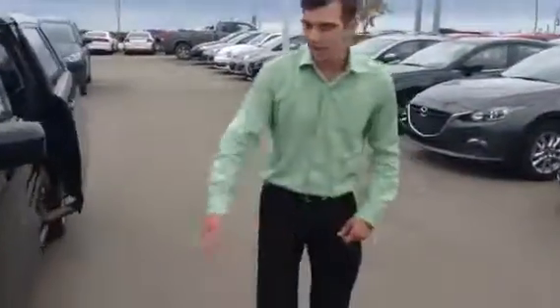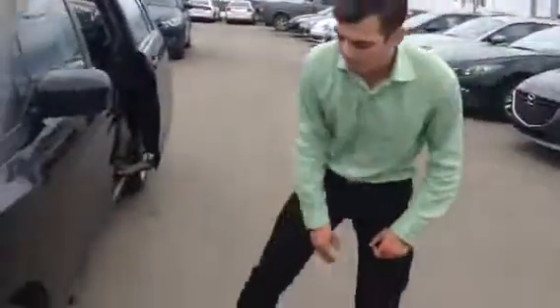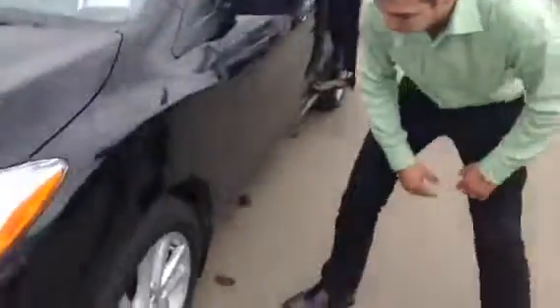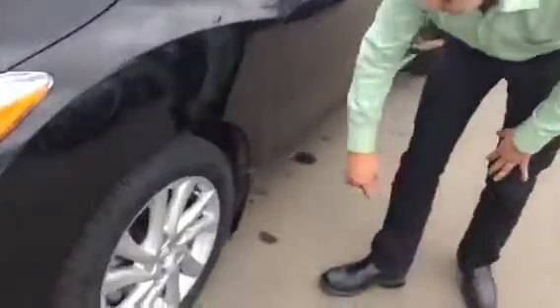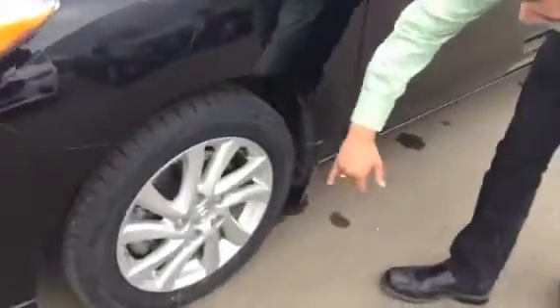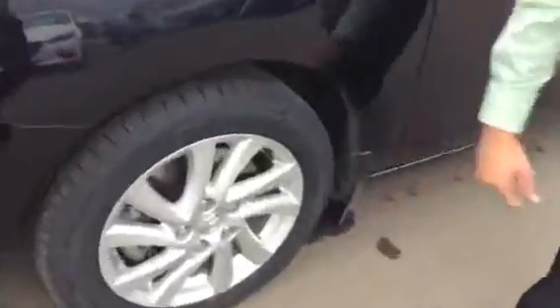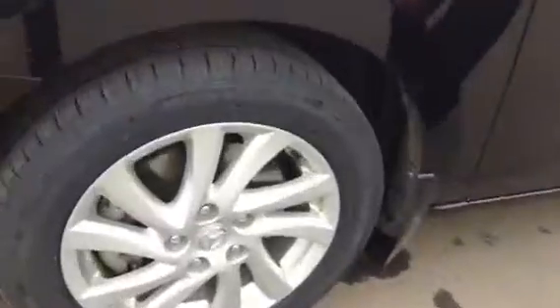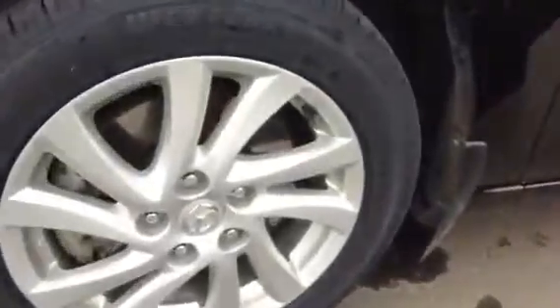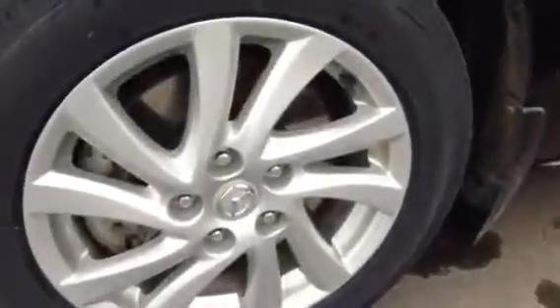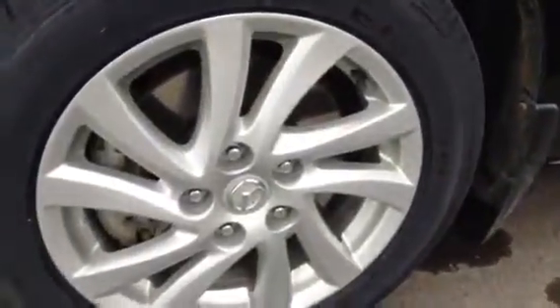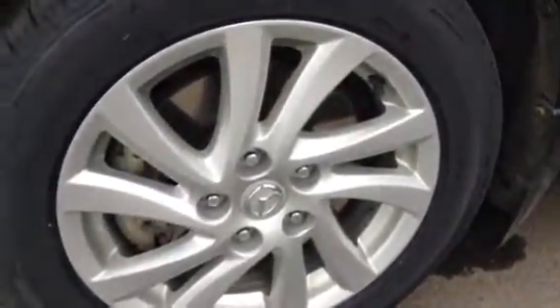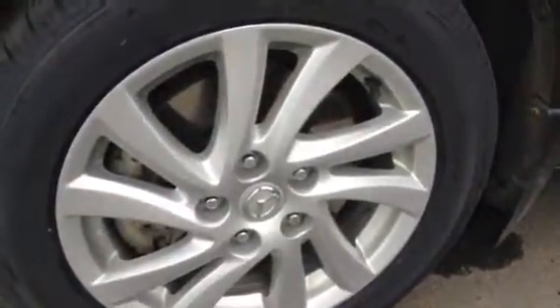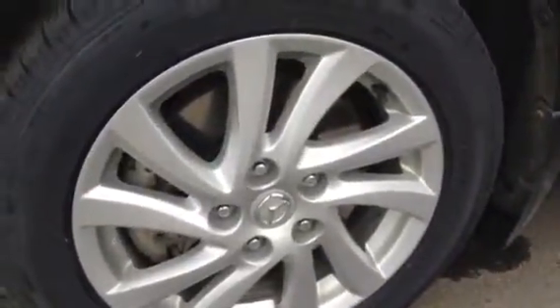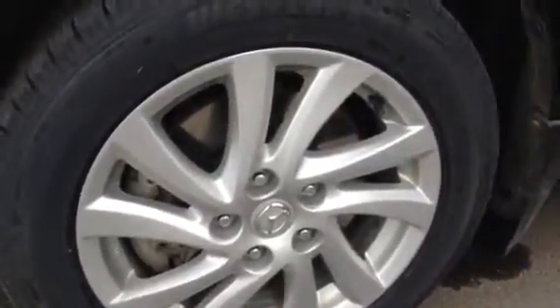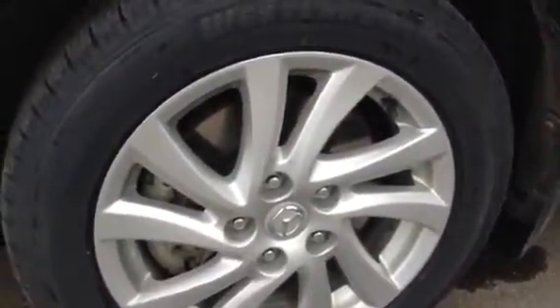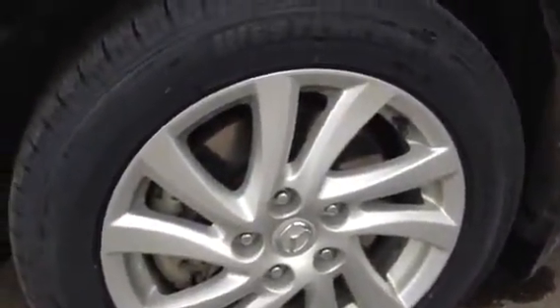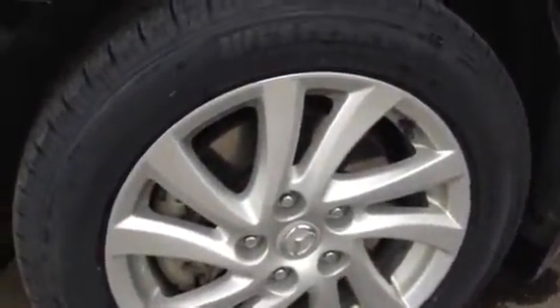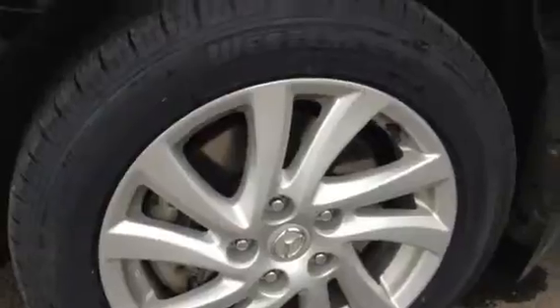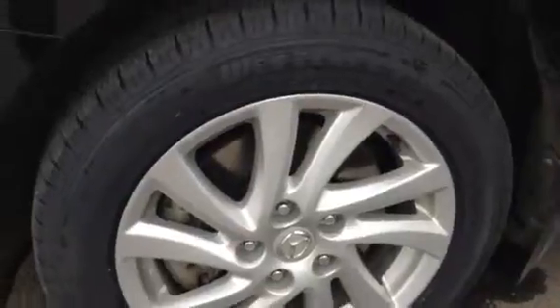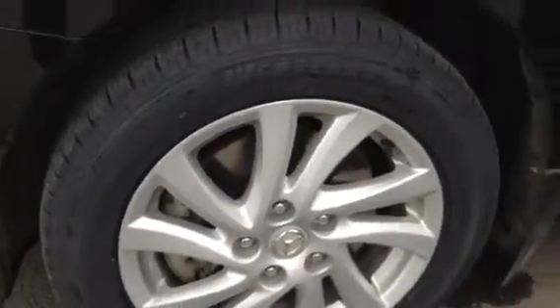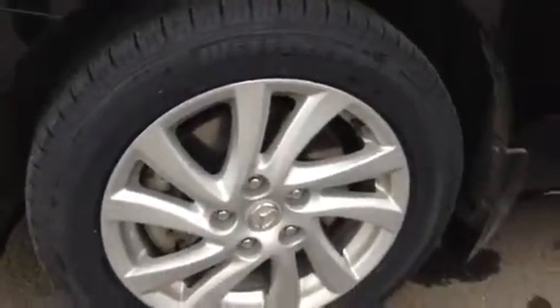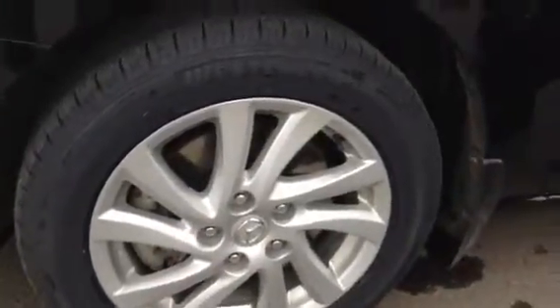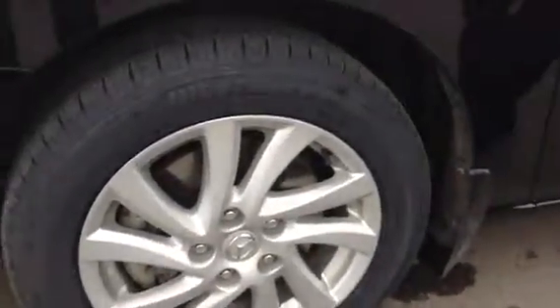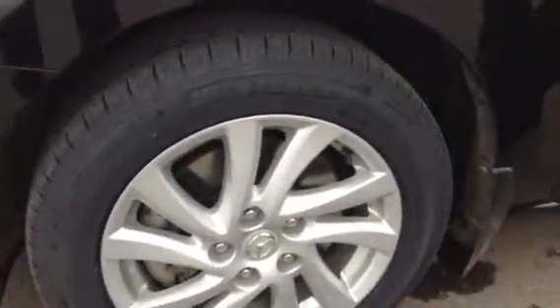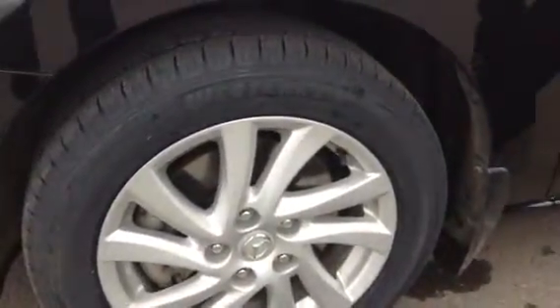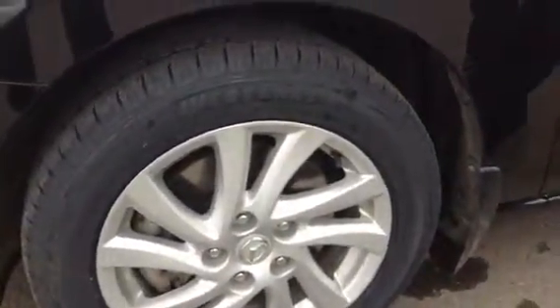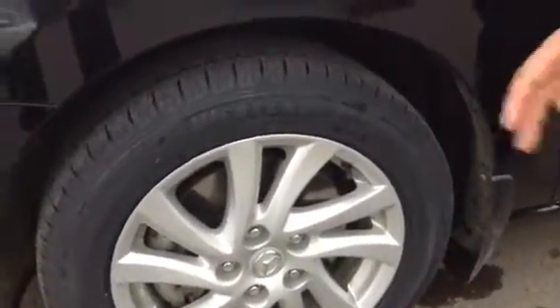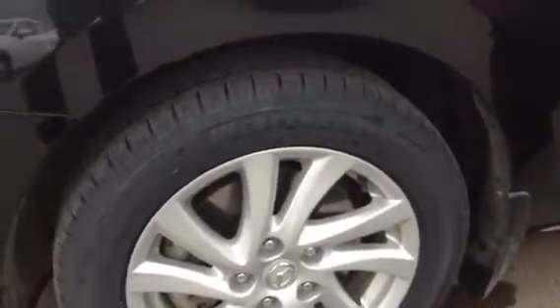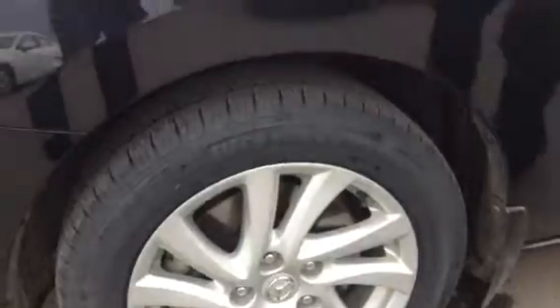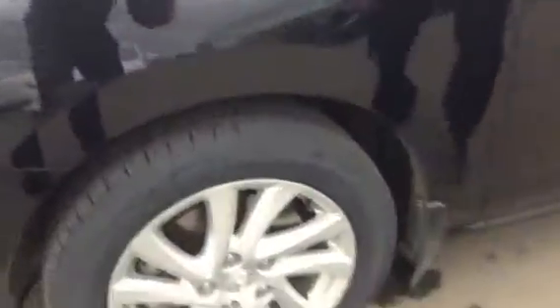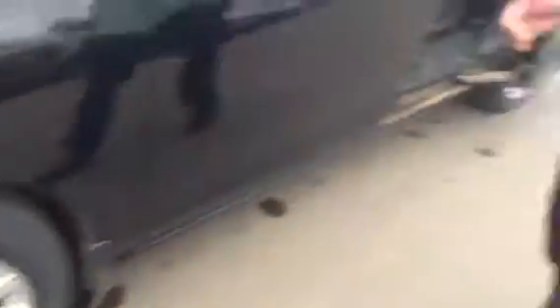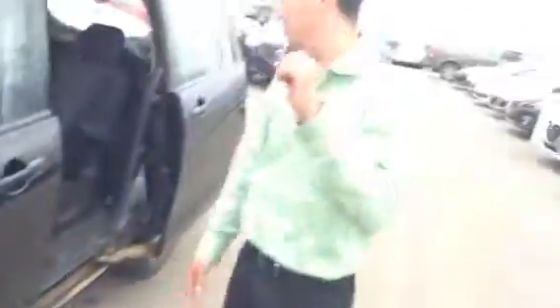If you come over here, I'll show you that it does have 16-inch aluminum alloy rims. You can see the calipers, which is great for your brakes — easy access and it gives it that sporty look, which is really wicked.